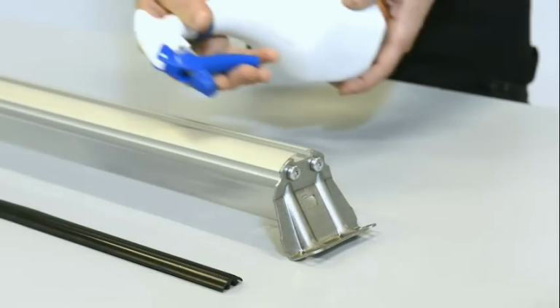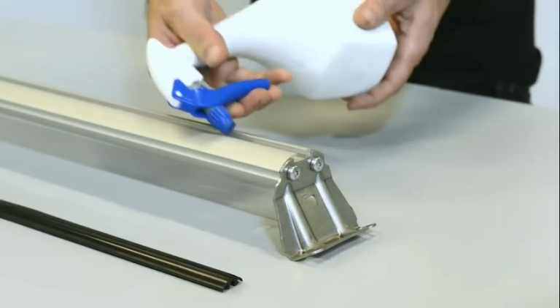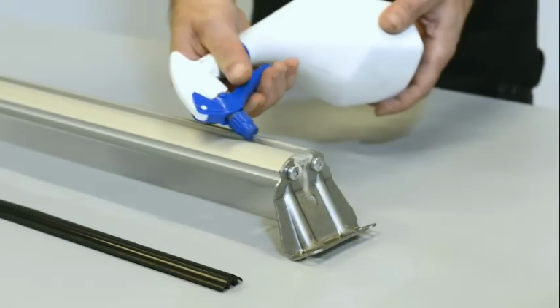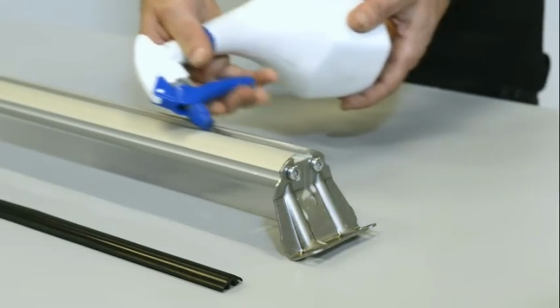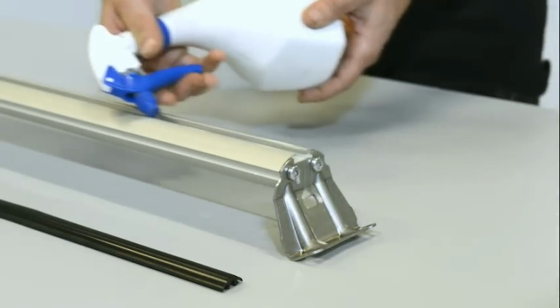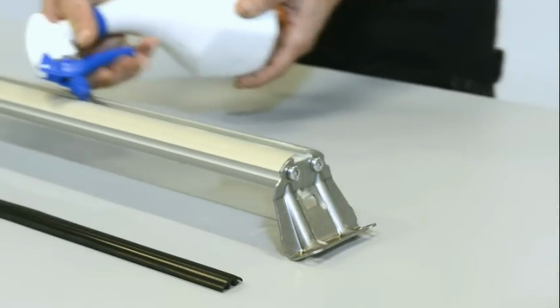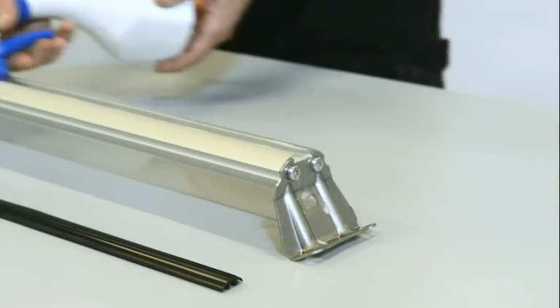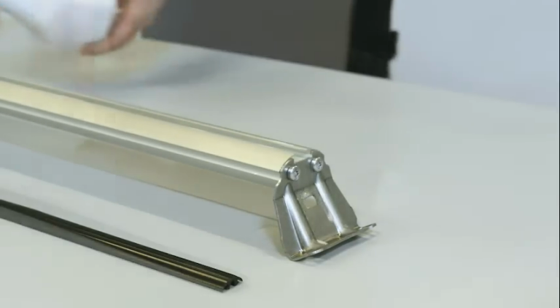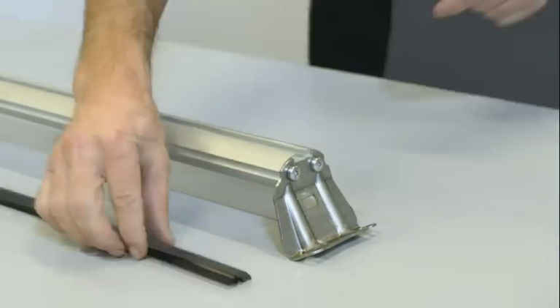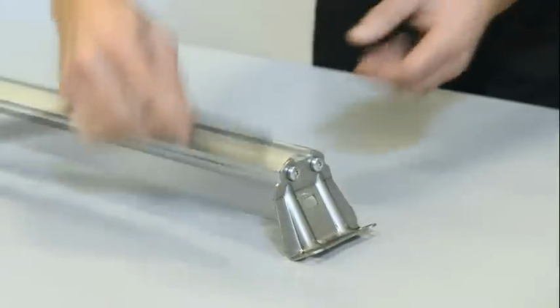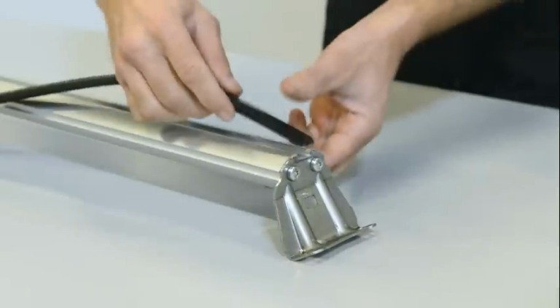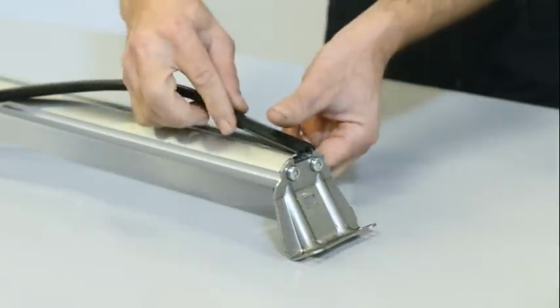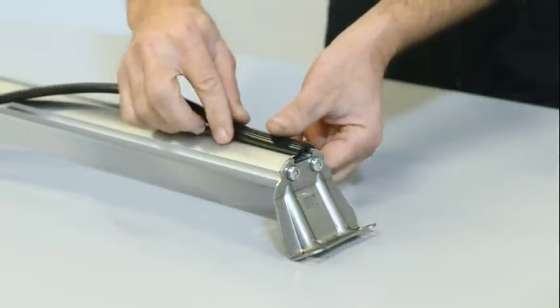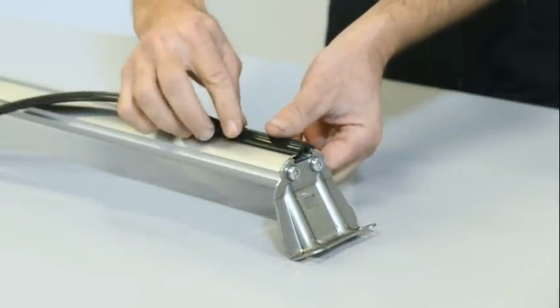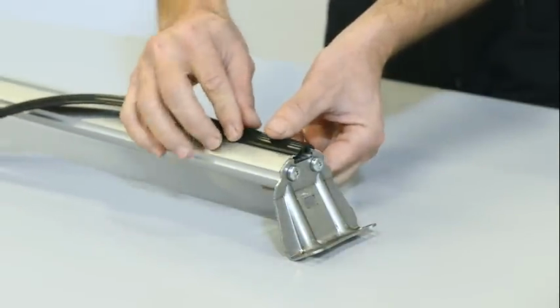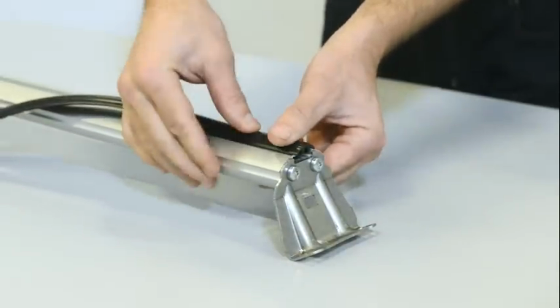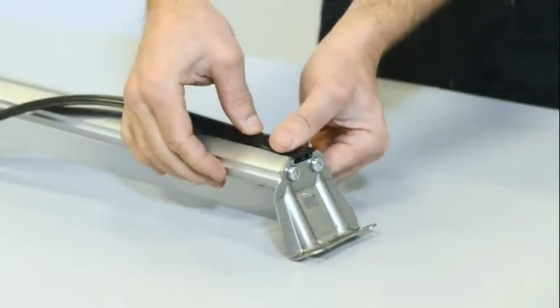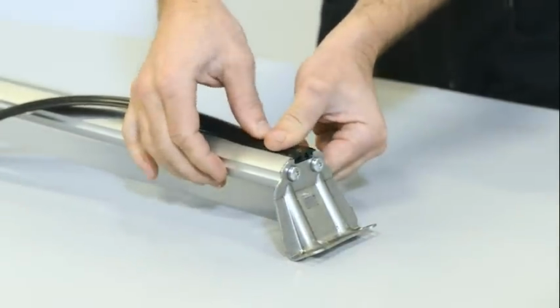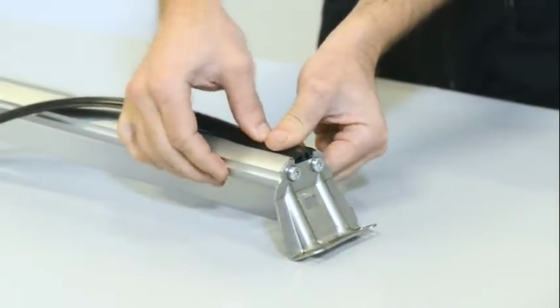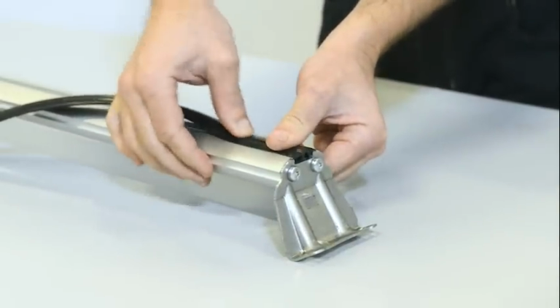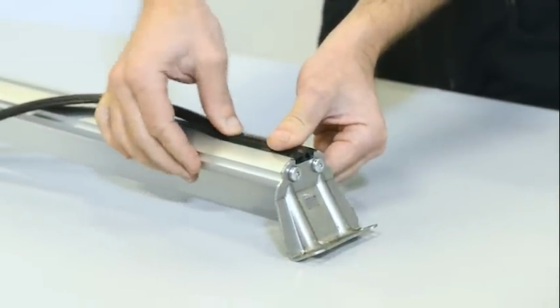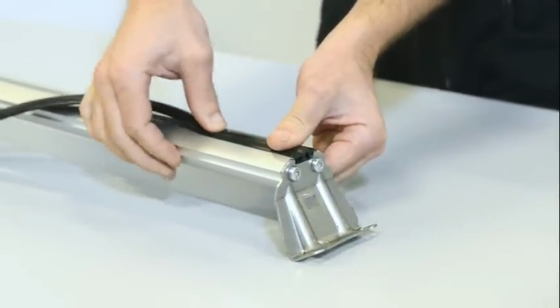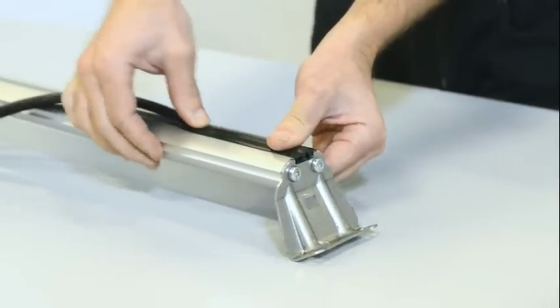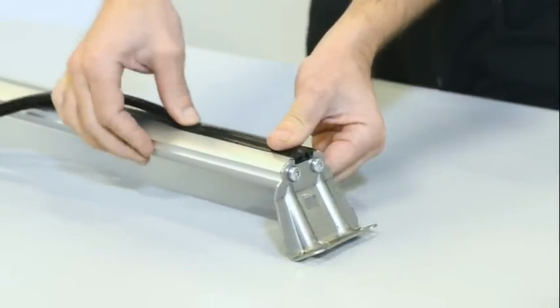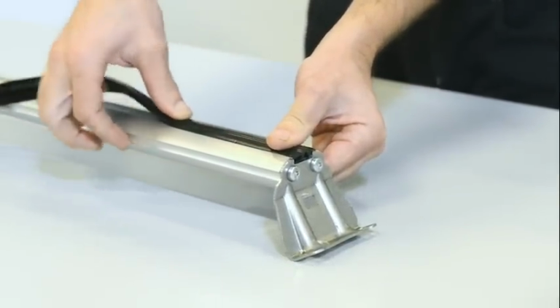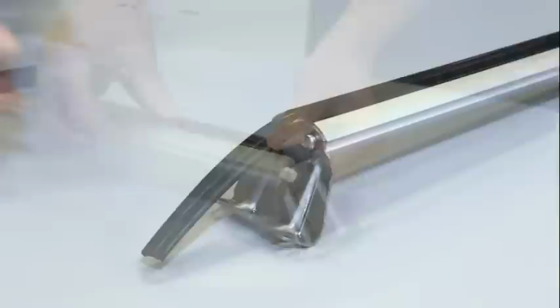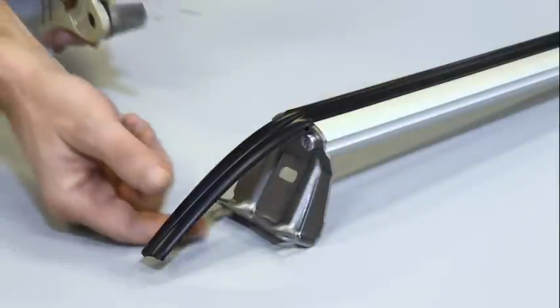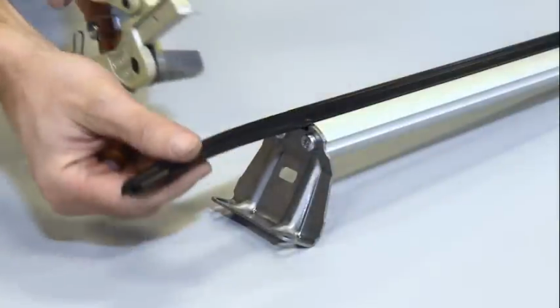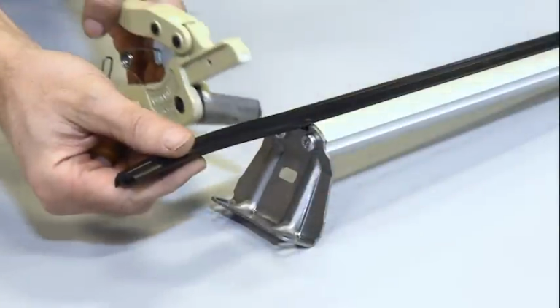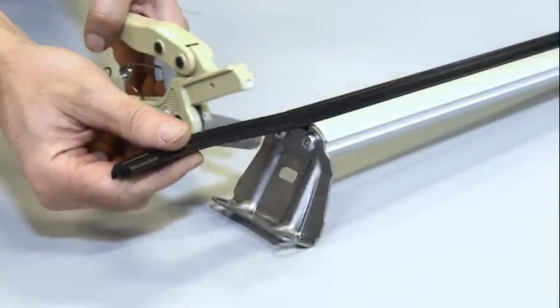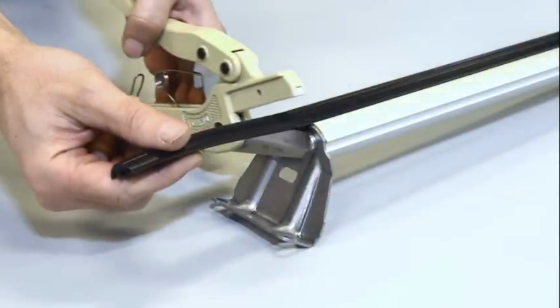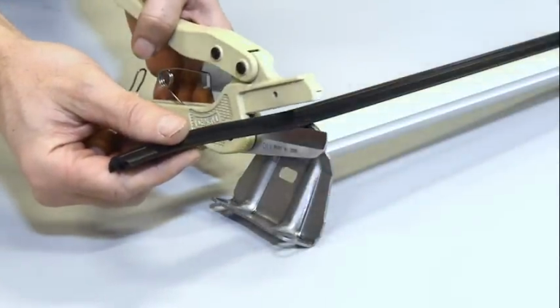Spray soap water on the profile for mounting of the load friction rubber. It's important not to stretch it. Cut off the excess rubber.